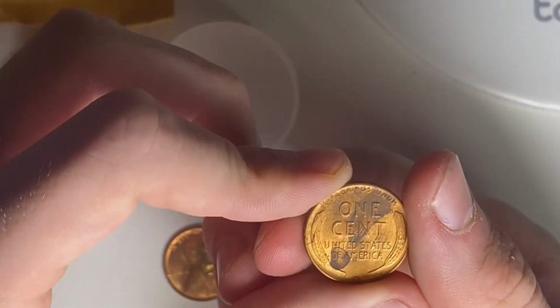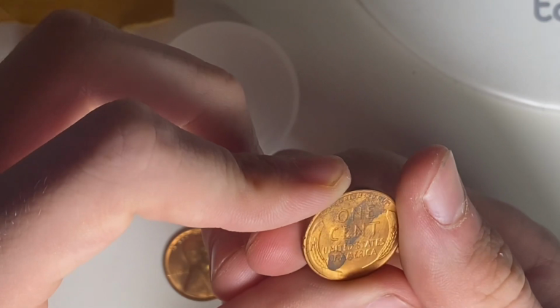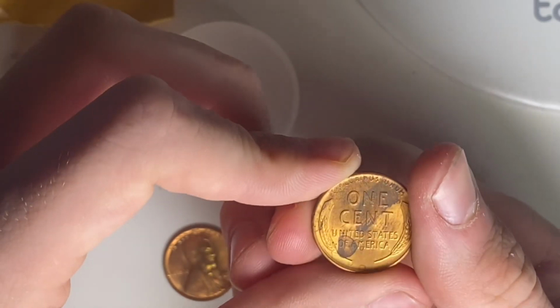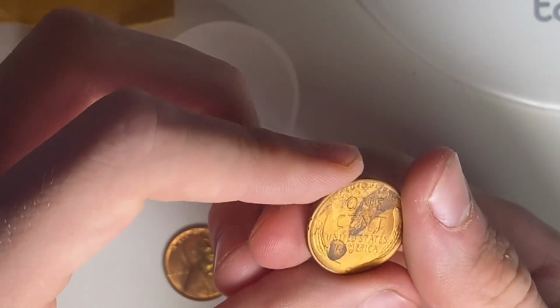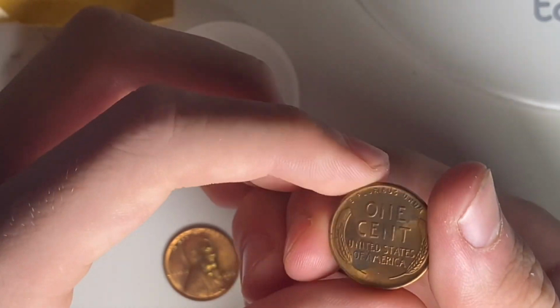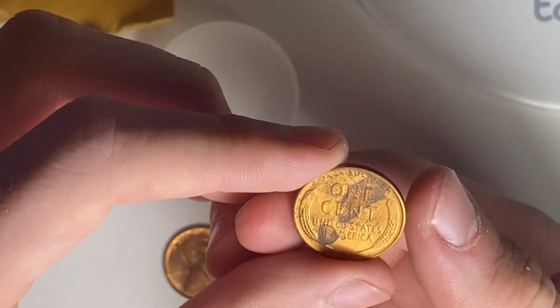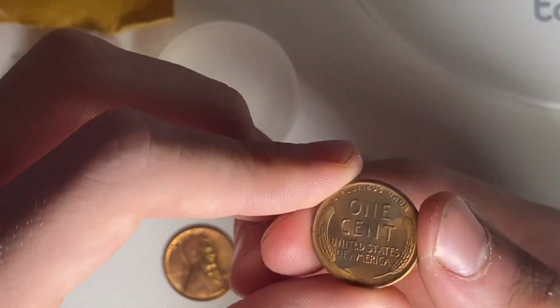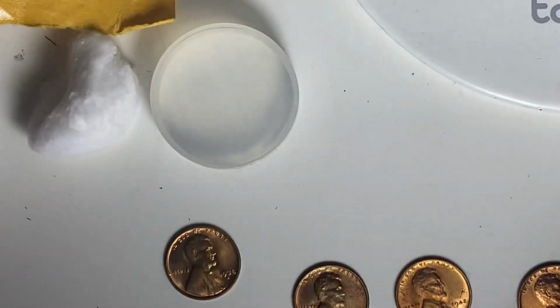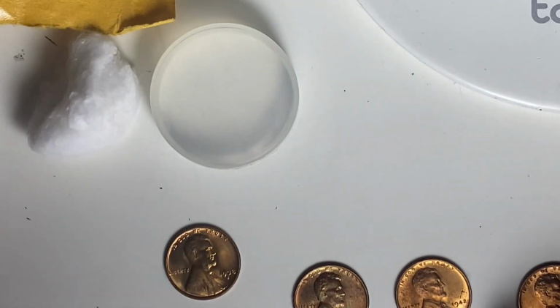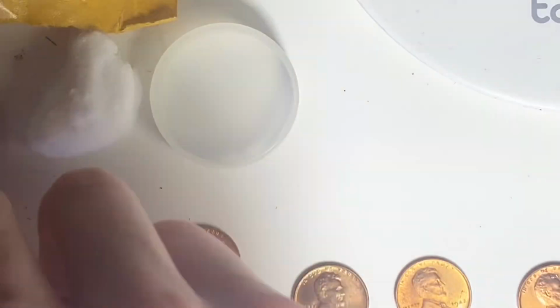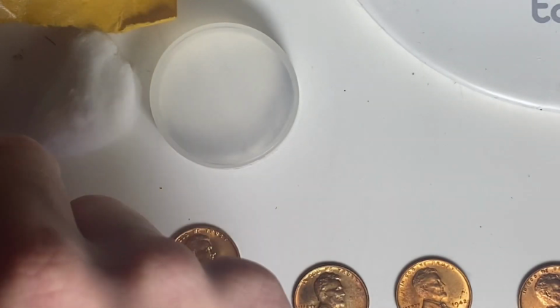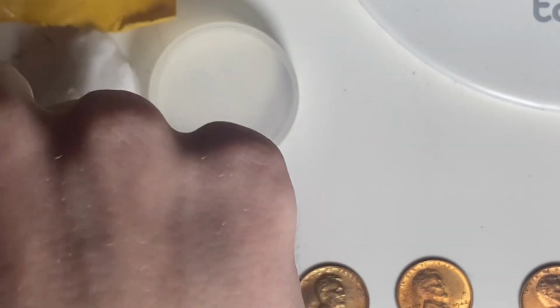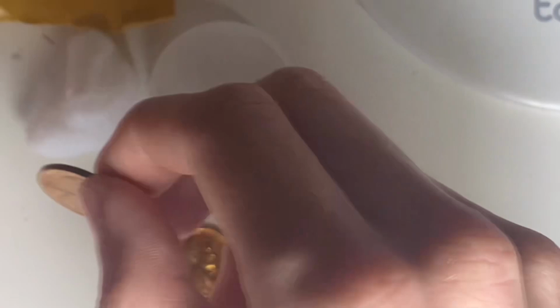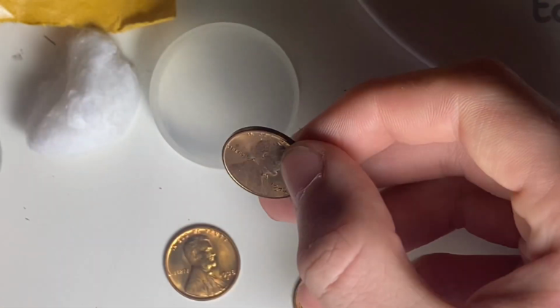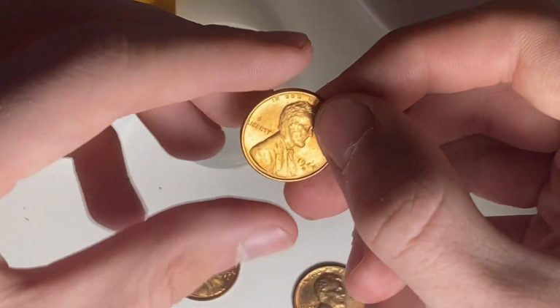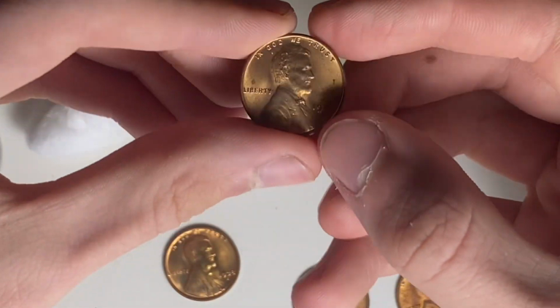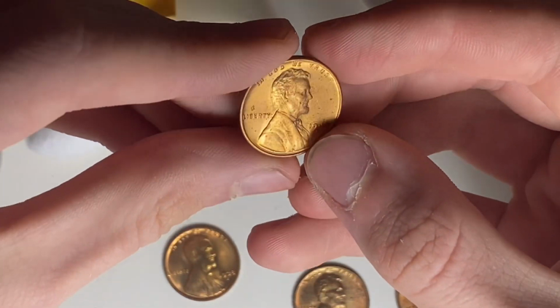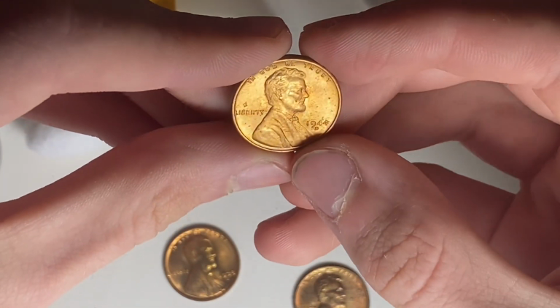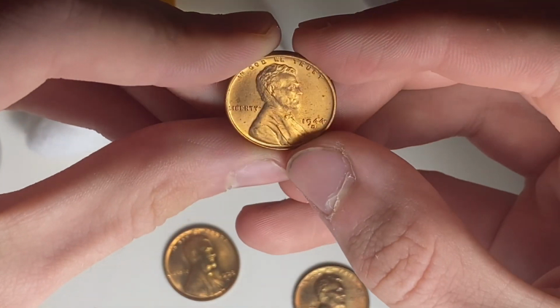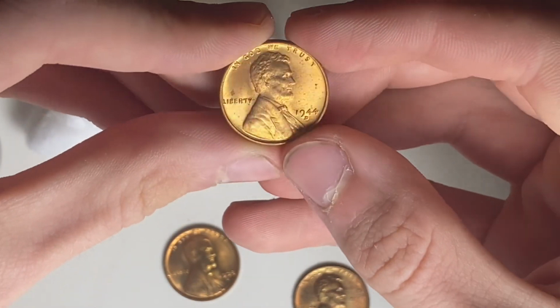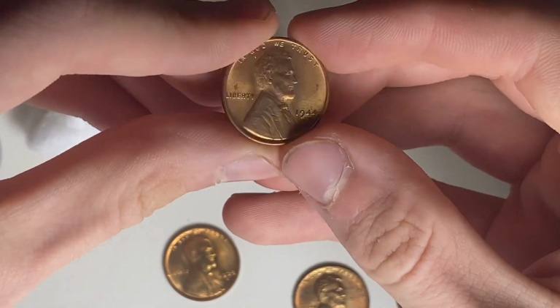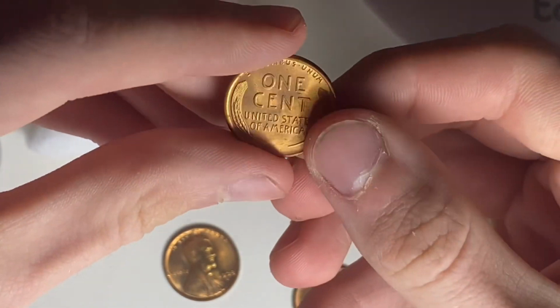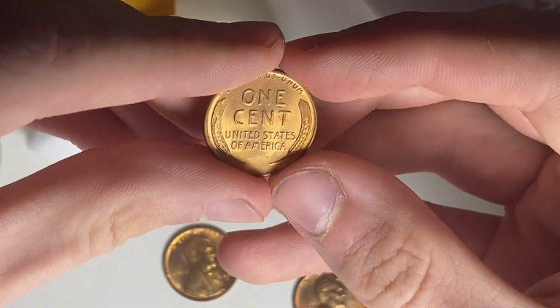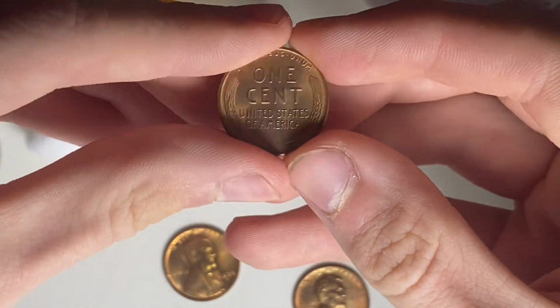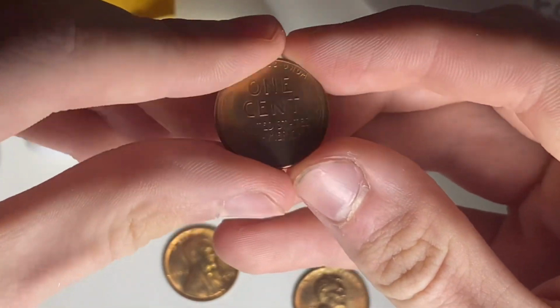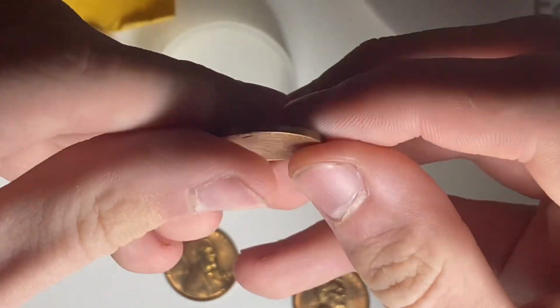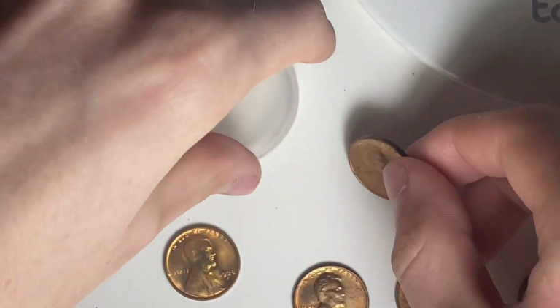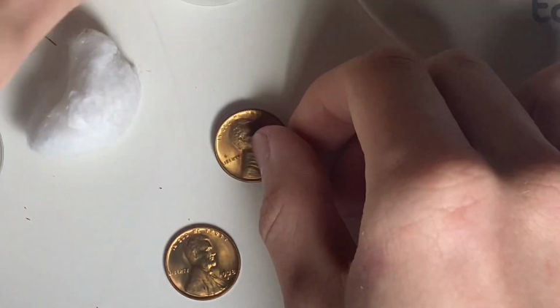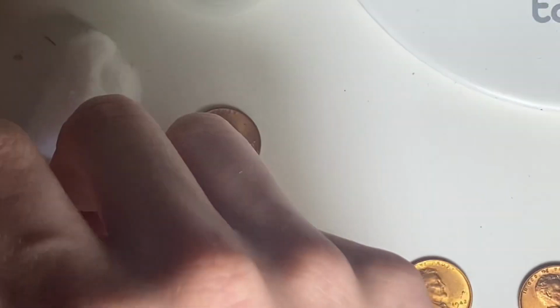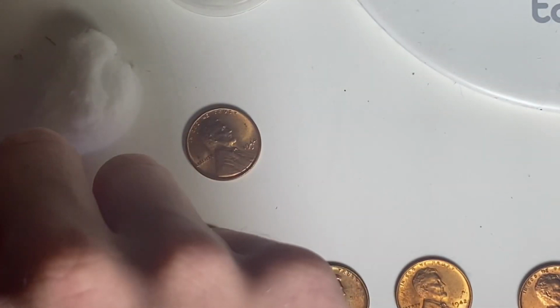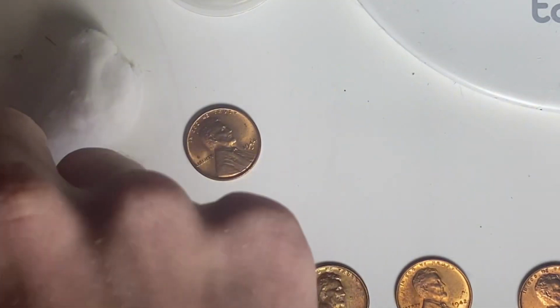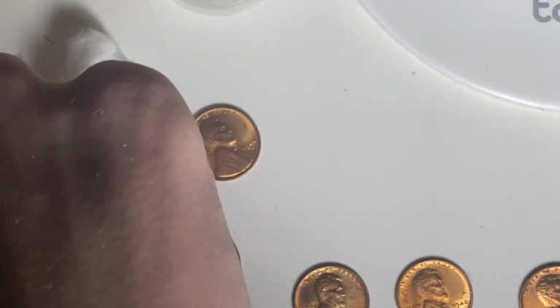There's some stuff on the back of the 1946-D, sadly. We have a 1944 Denver here — most of these are fully red, which is great, and they're all upgraders of course.